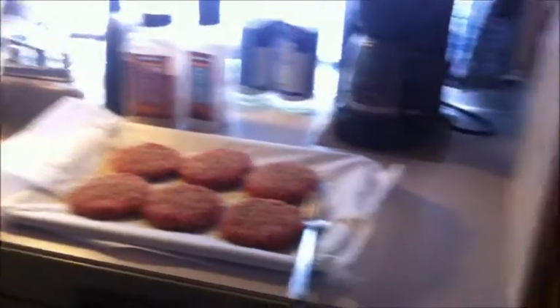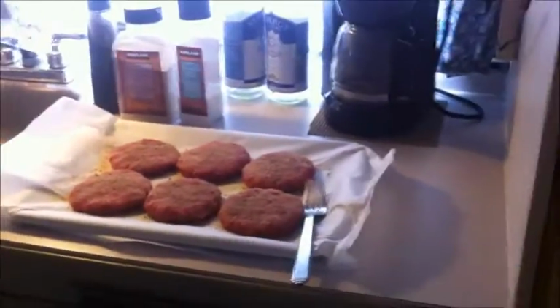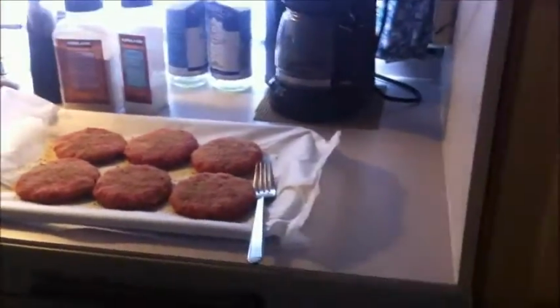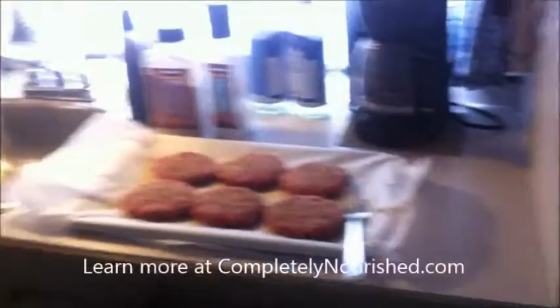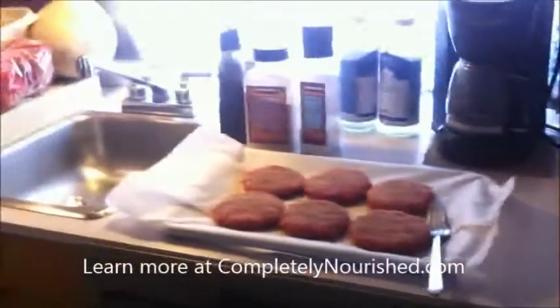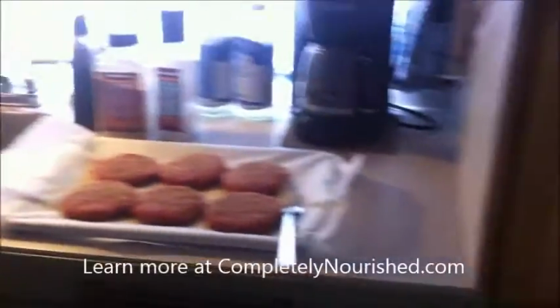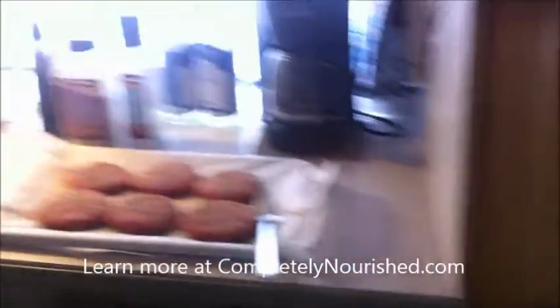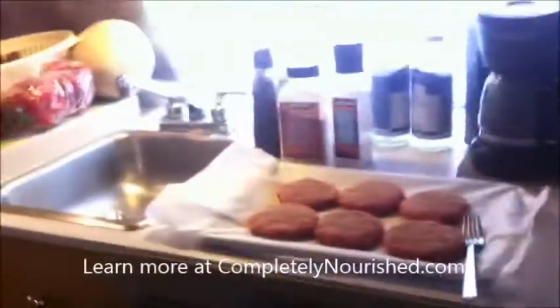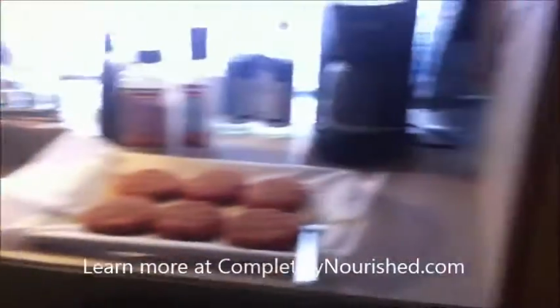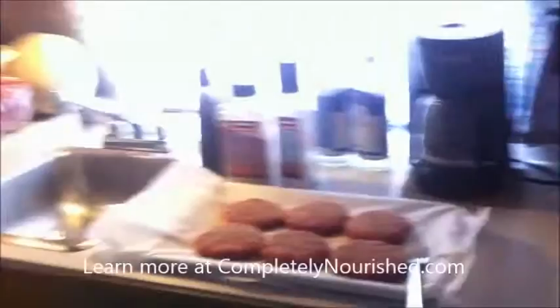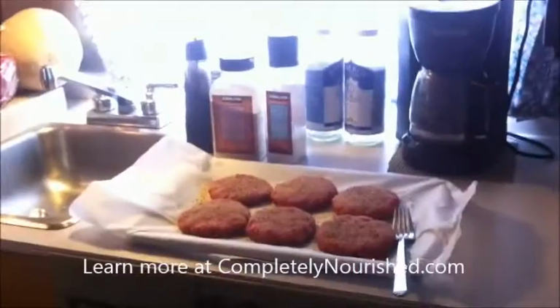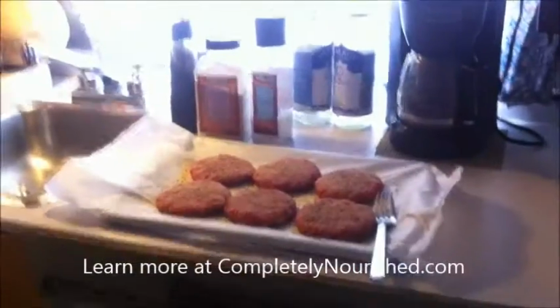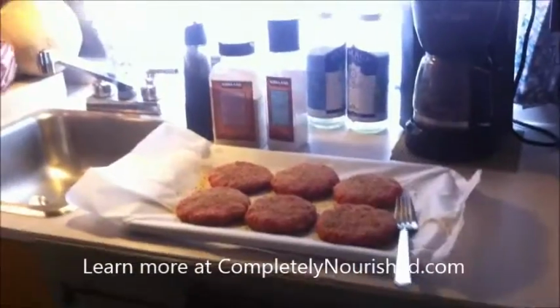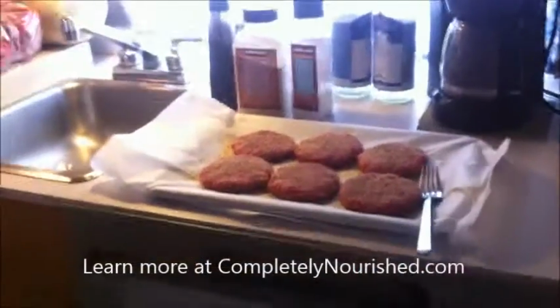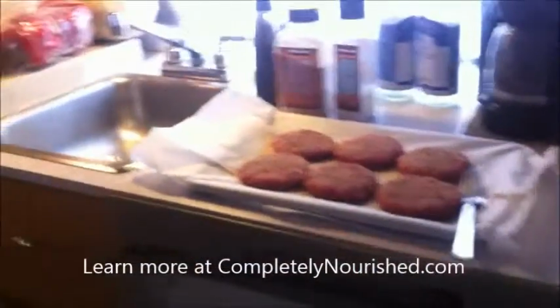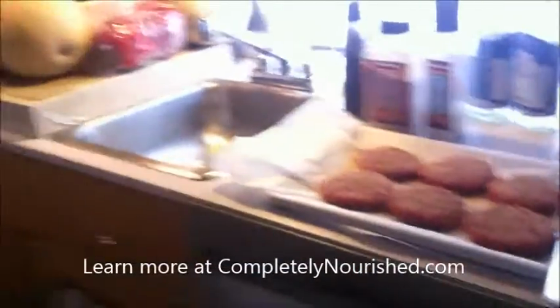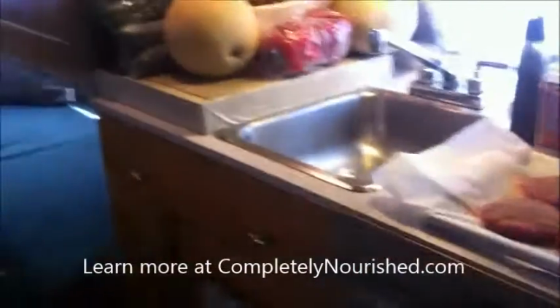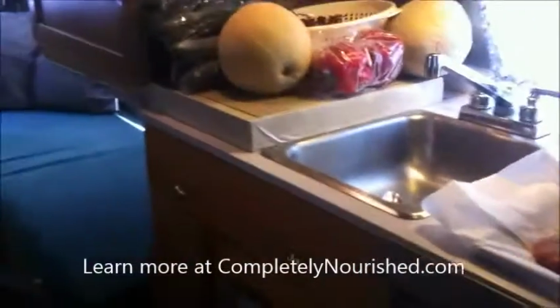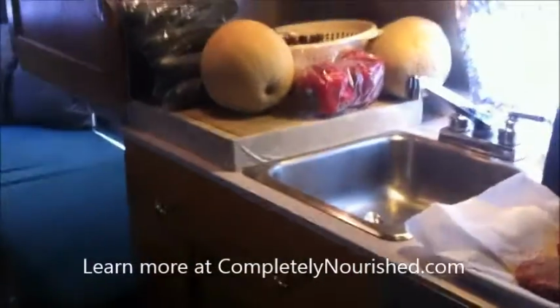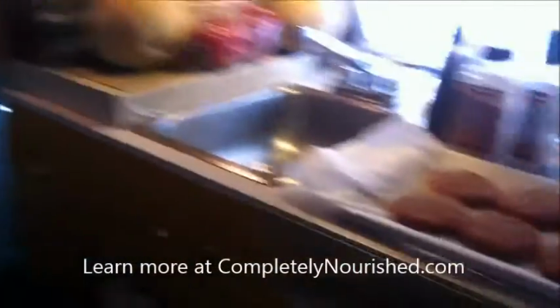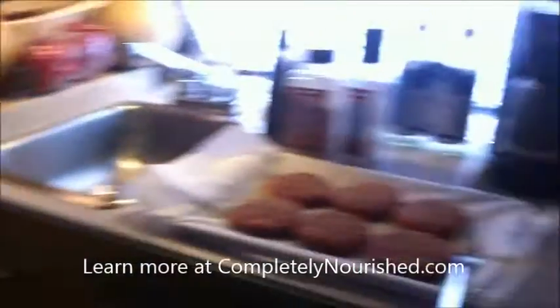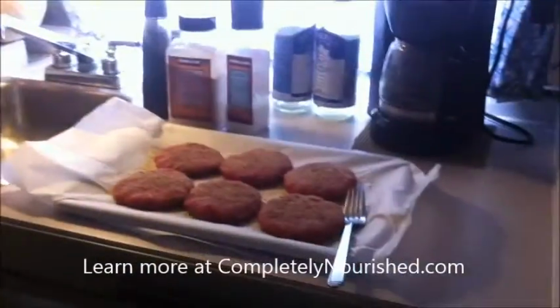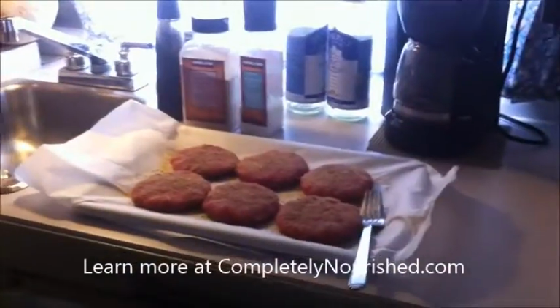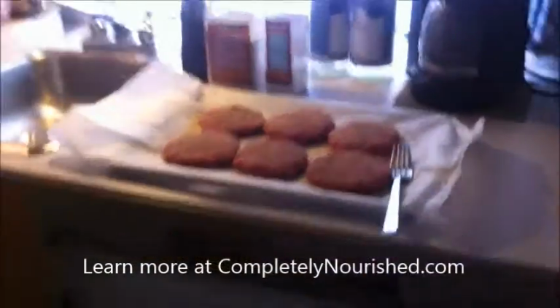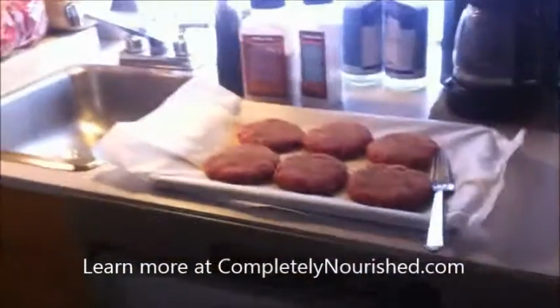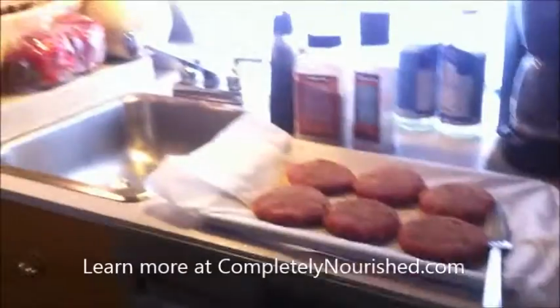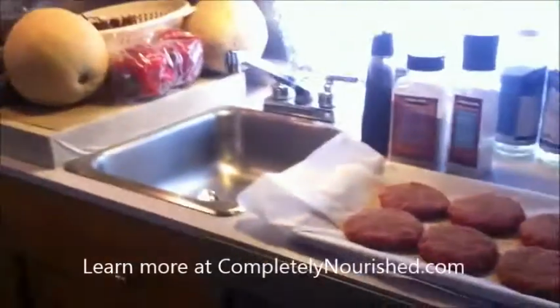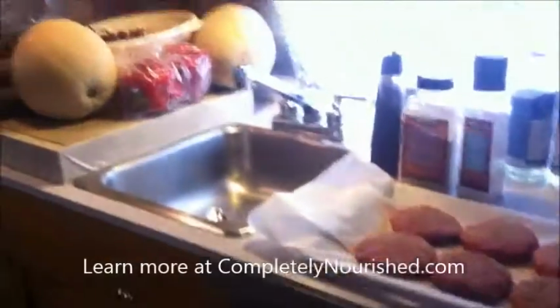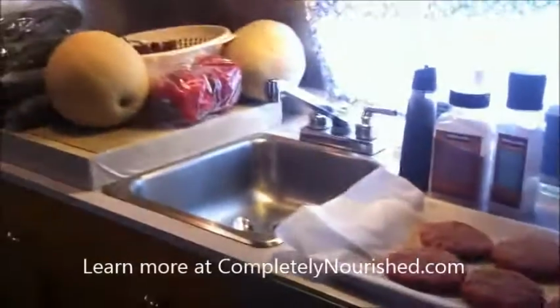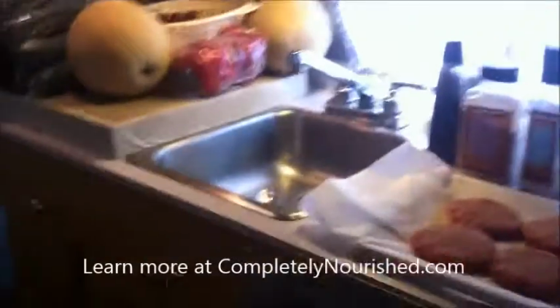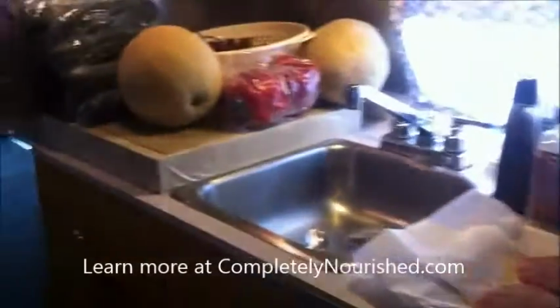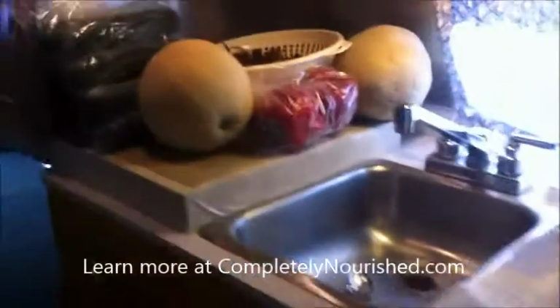This is the extent of our counter — there are a couple little parts we can pull out to make more counter space, I'm just not using it right now, so maybe I'll show you that later.